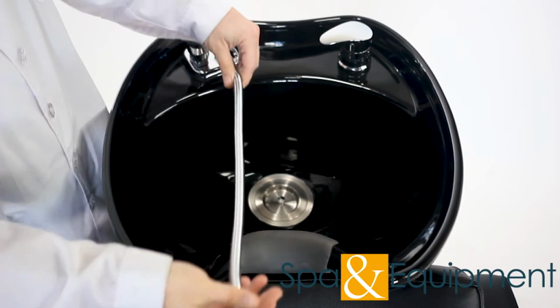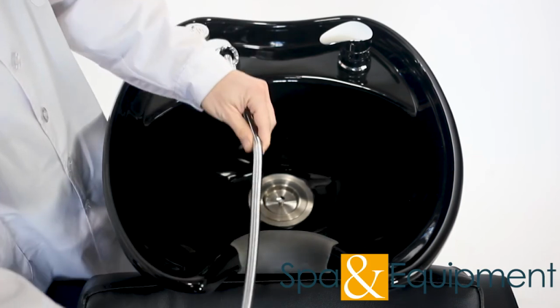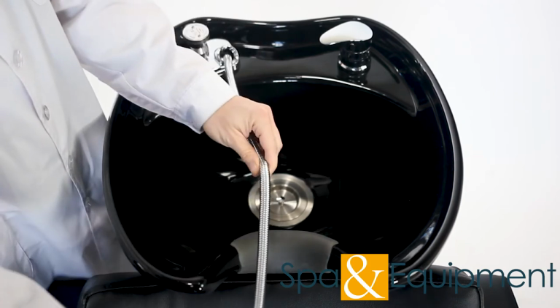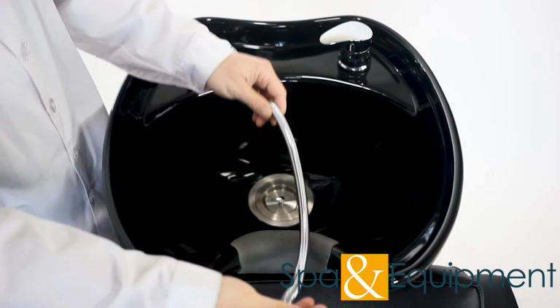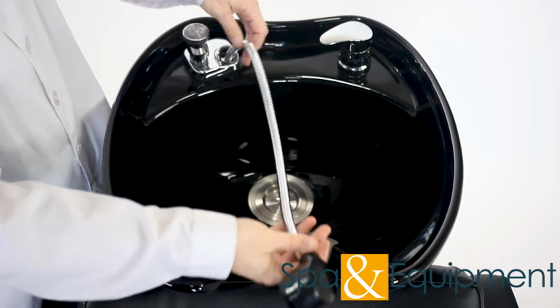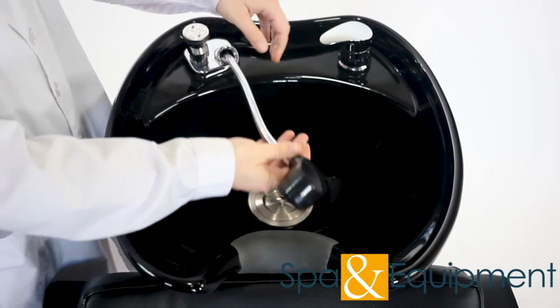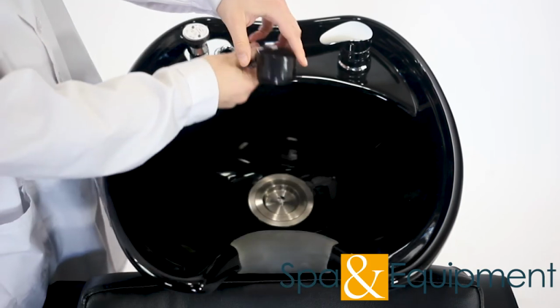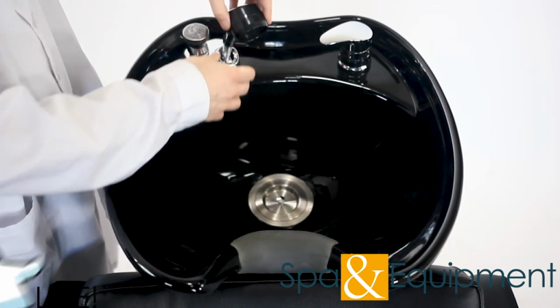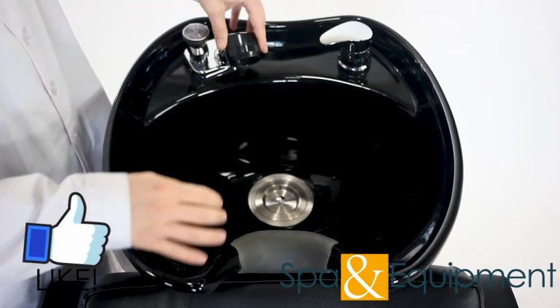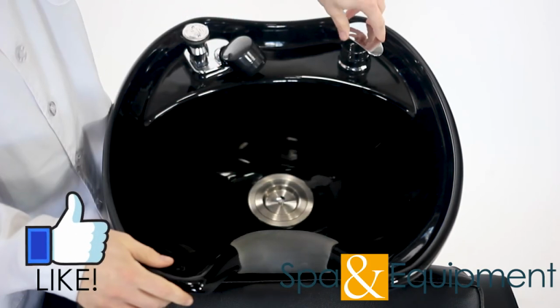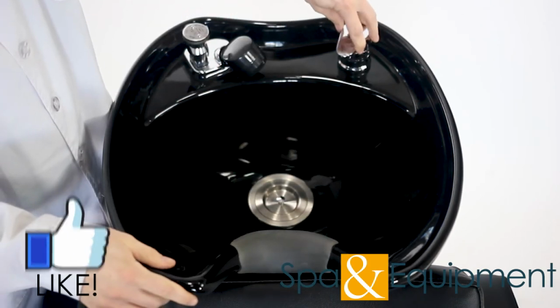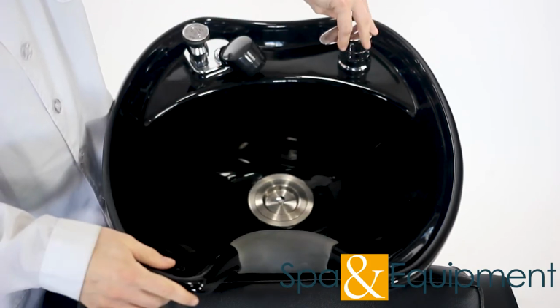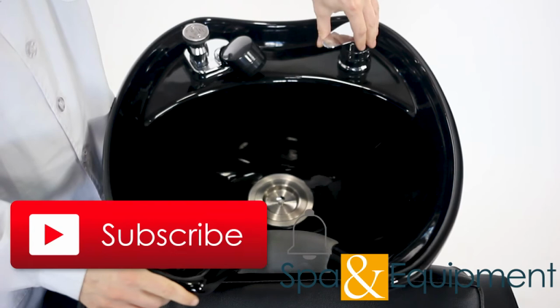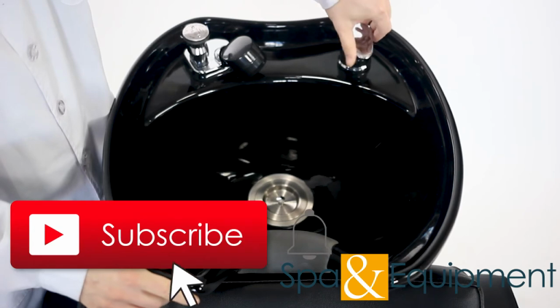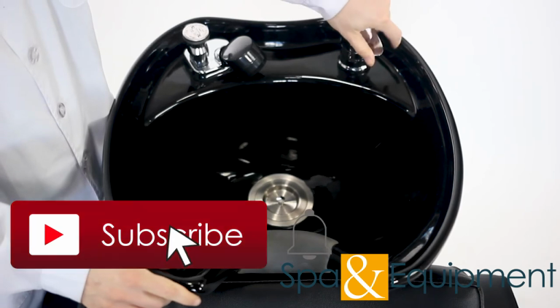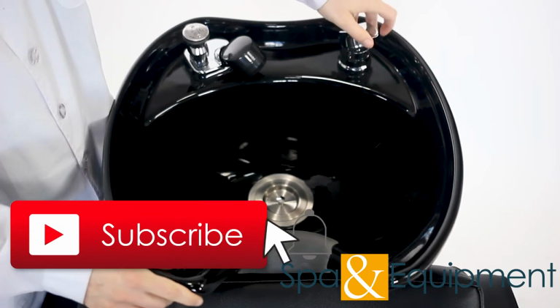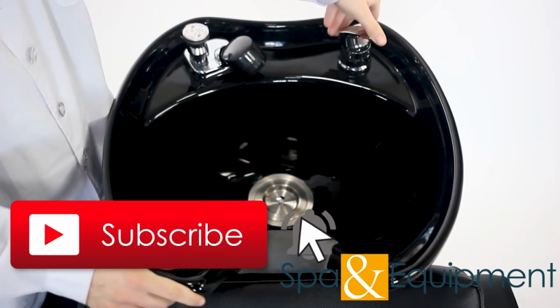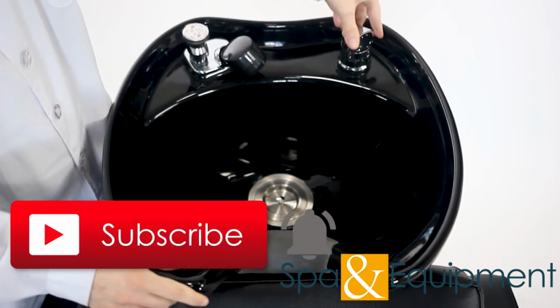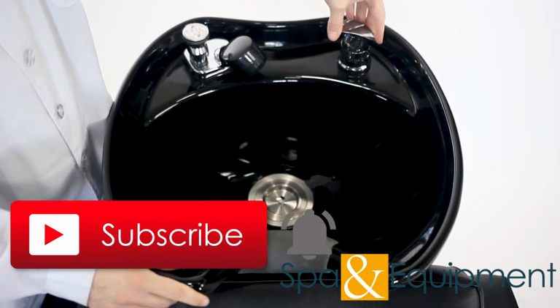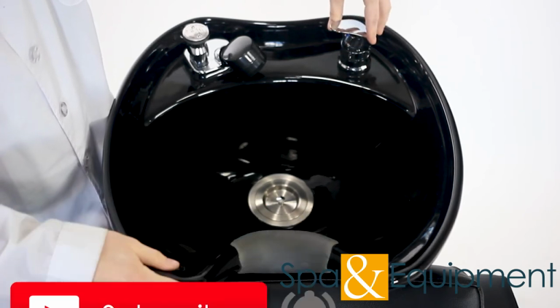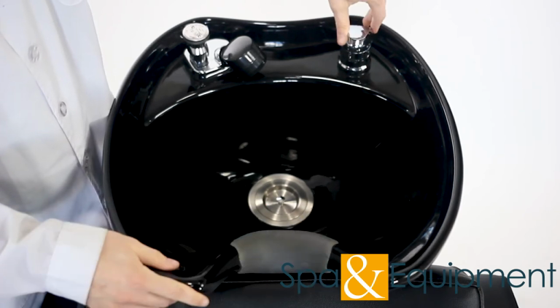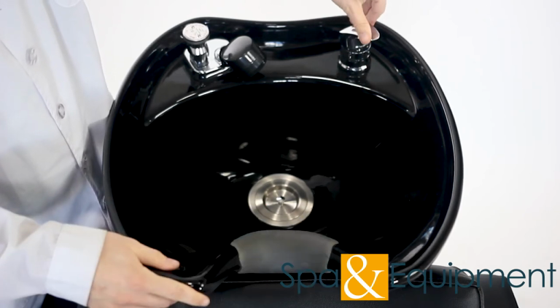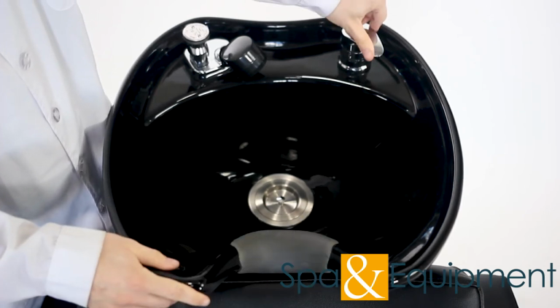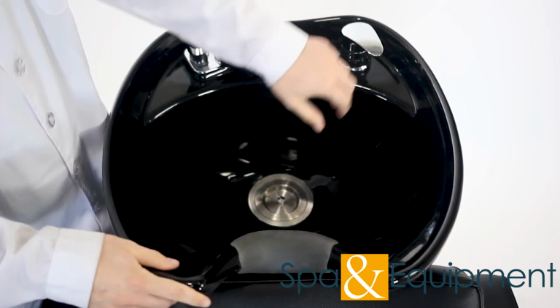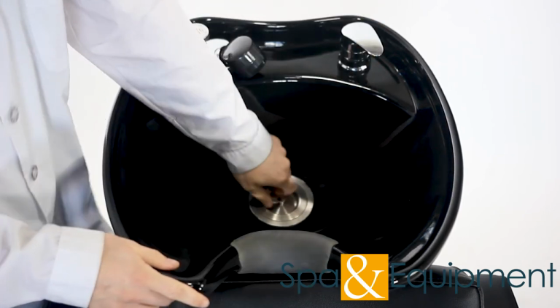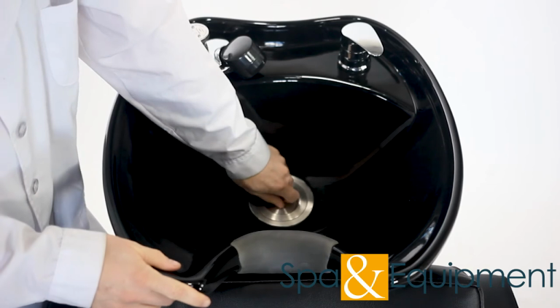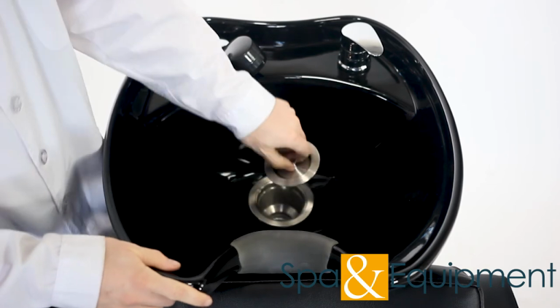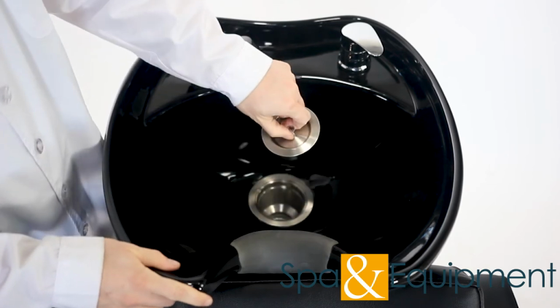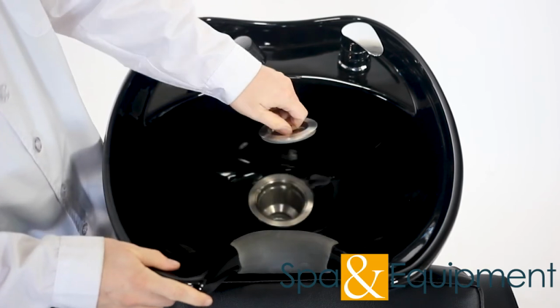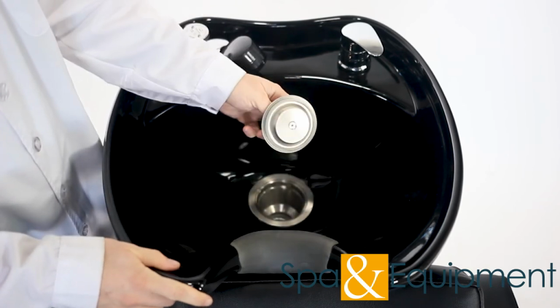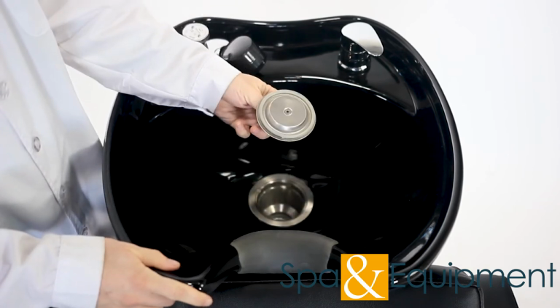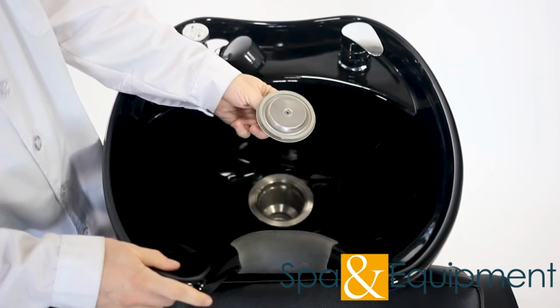There is a long soft spray hose and a hot and cold water faucet. A drain plug comes with the chair, as well as a silicone neck rest.